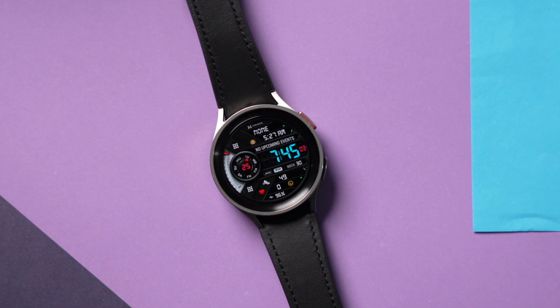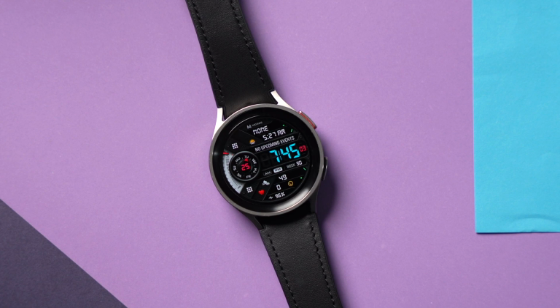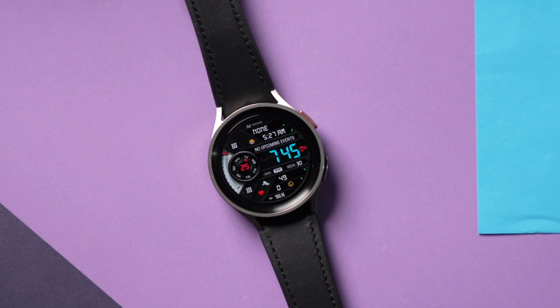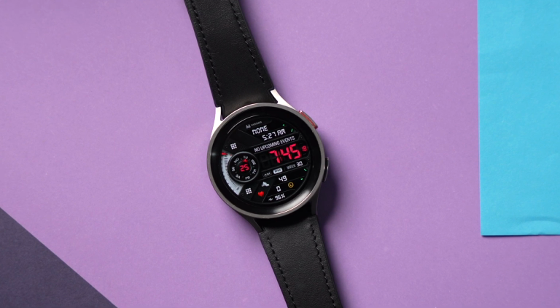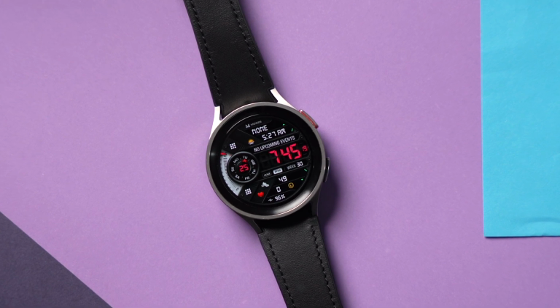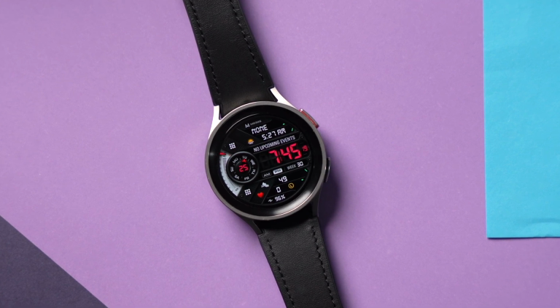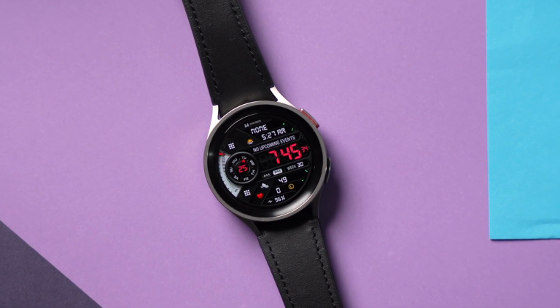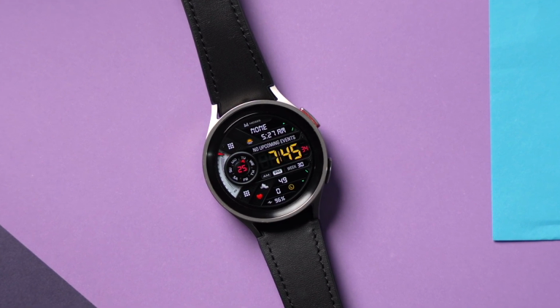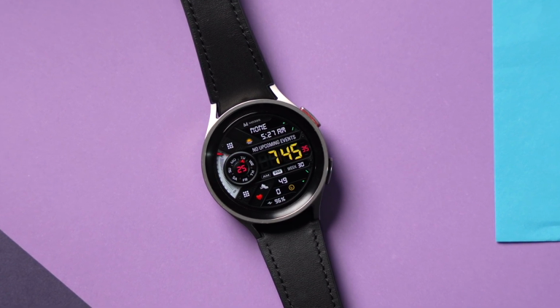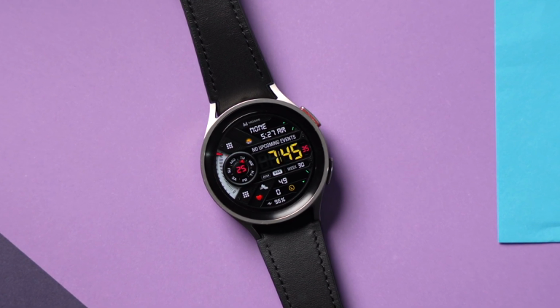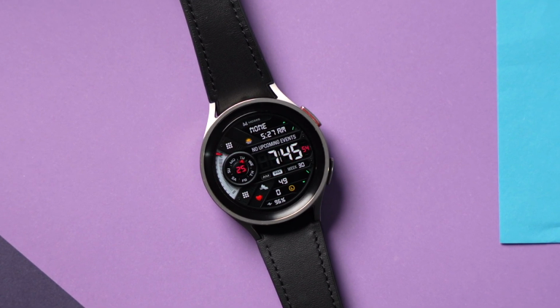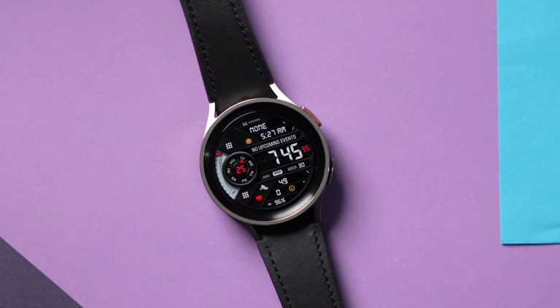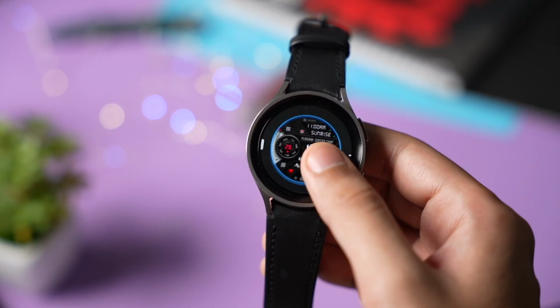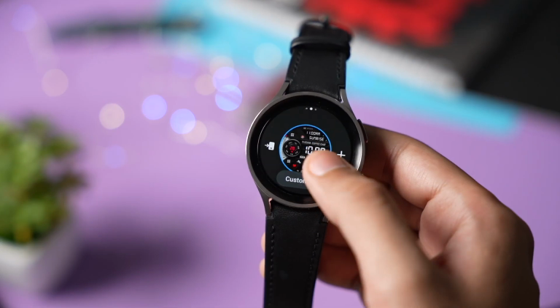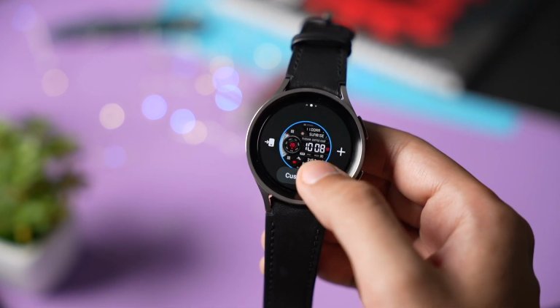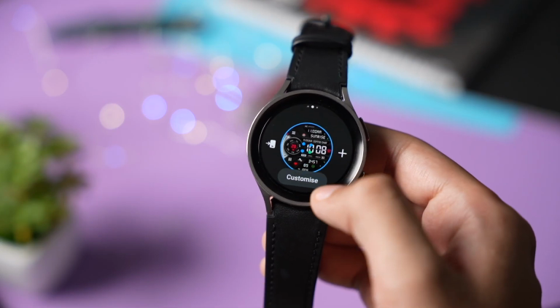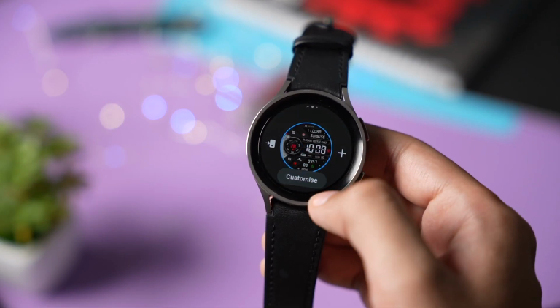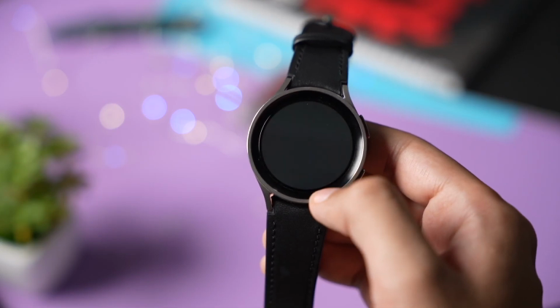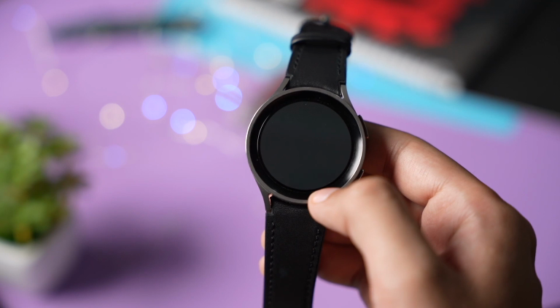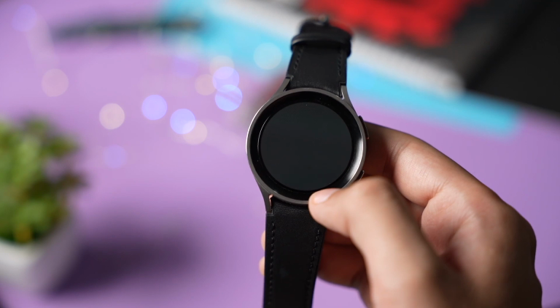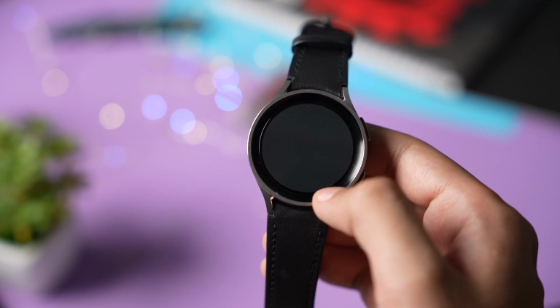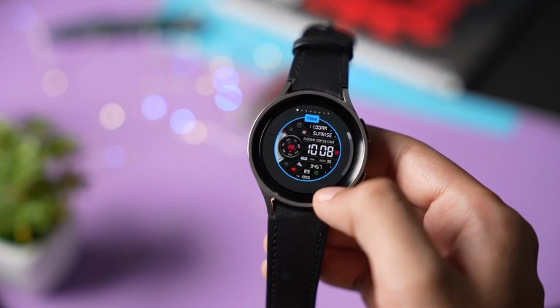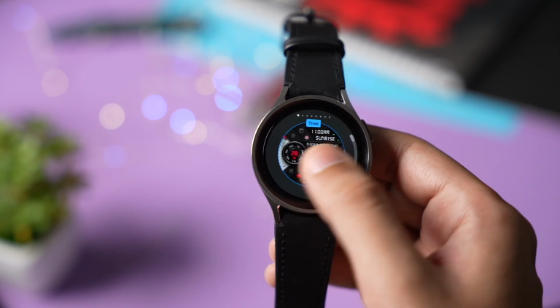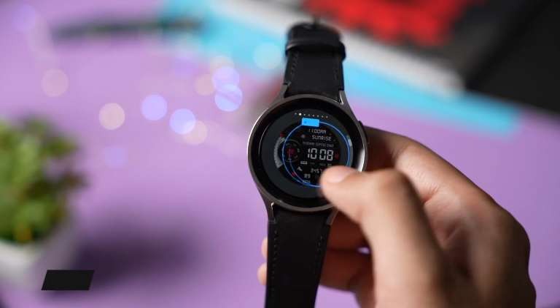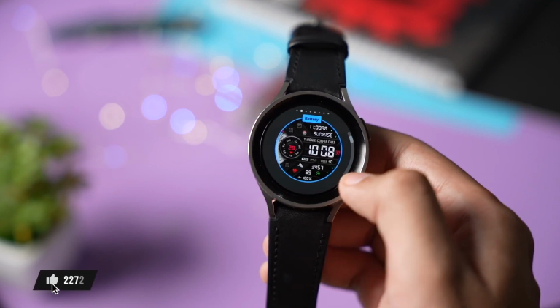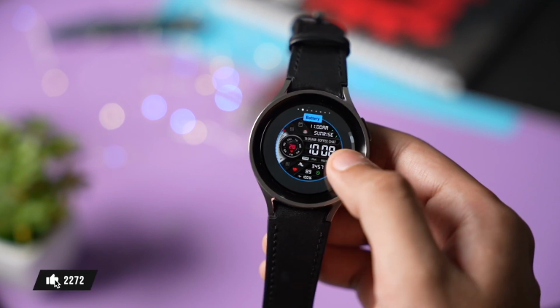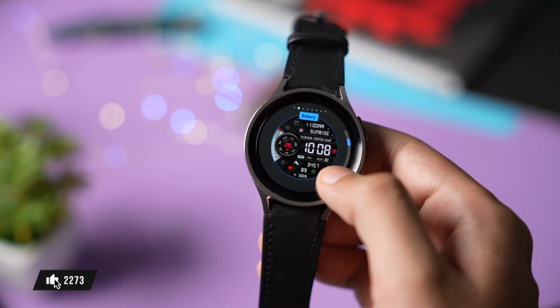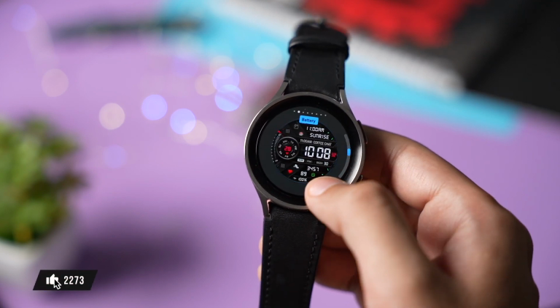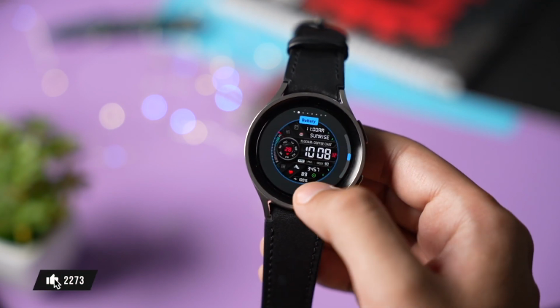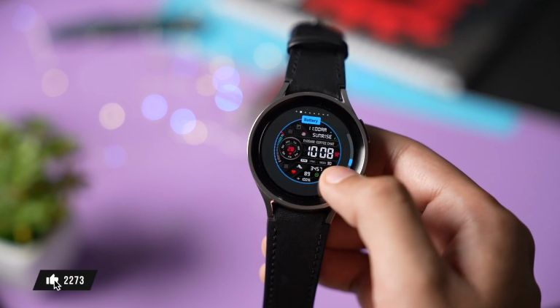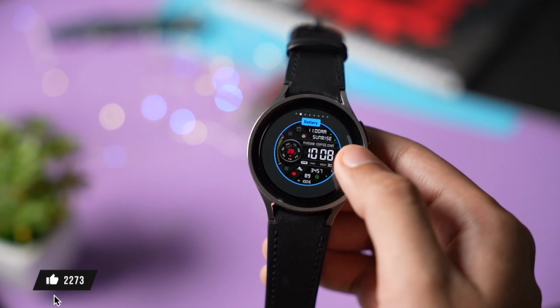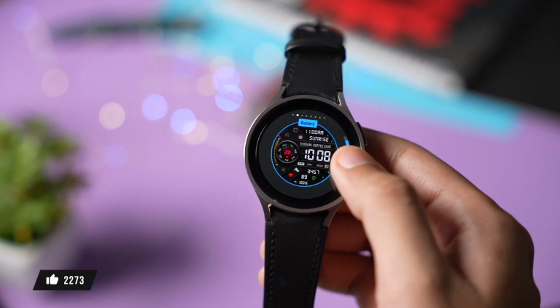Before sharing more details, don't forget to check out the giveaway of this amazing design from MD Watch Faces. I'll be giving away free coupons, so just drop a thumbs up and comment down in the comment section to be selected as a lucky random winner.